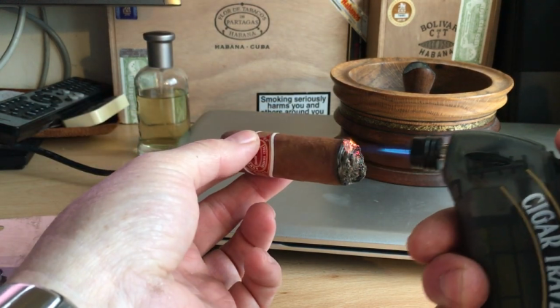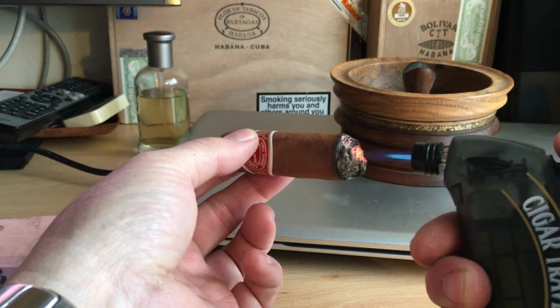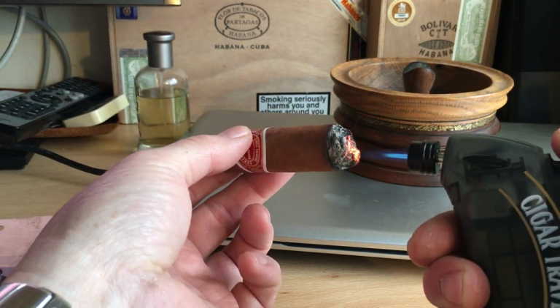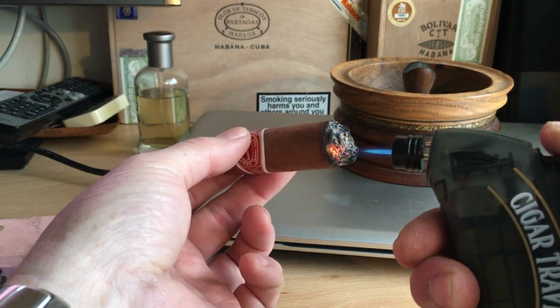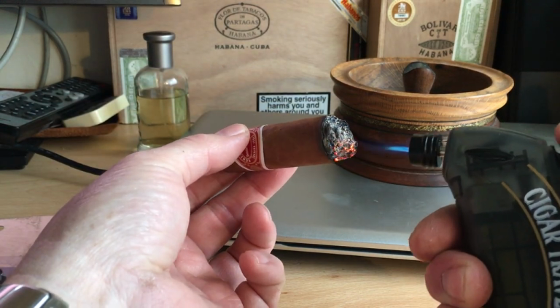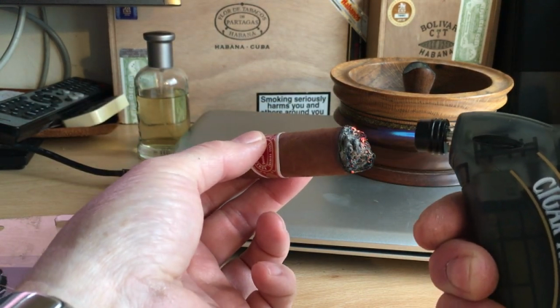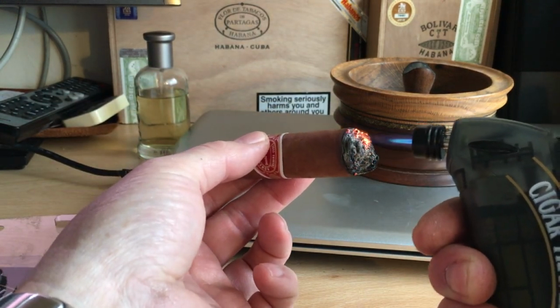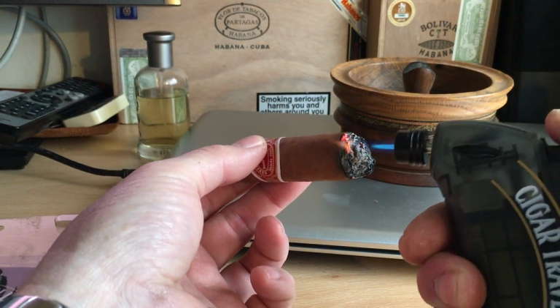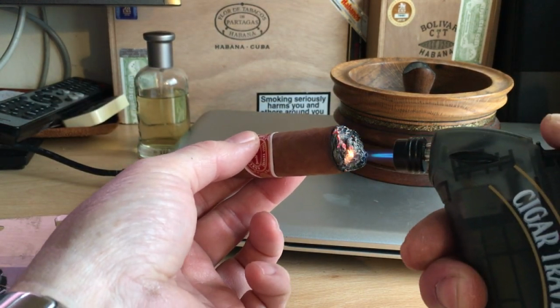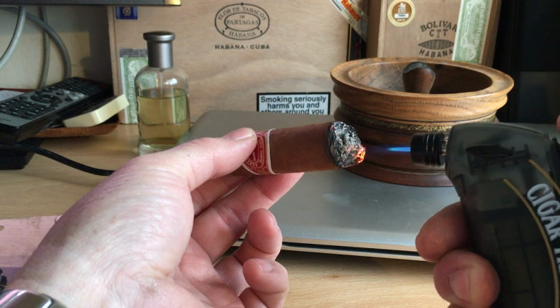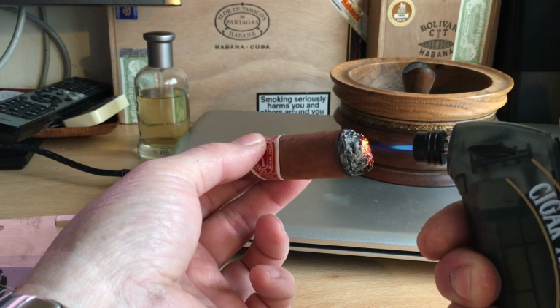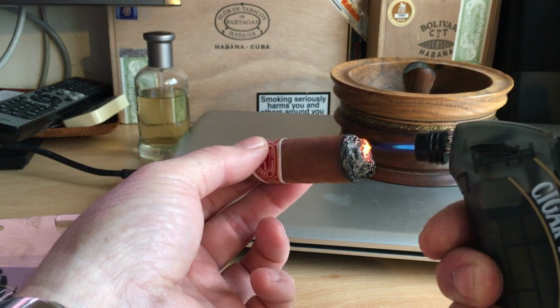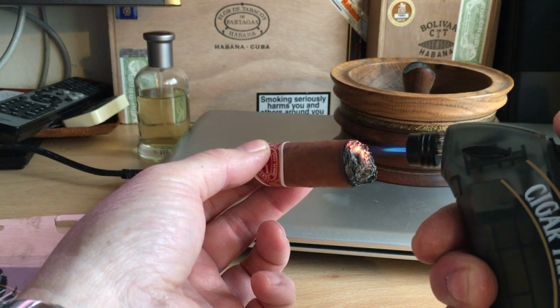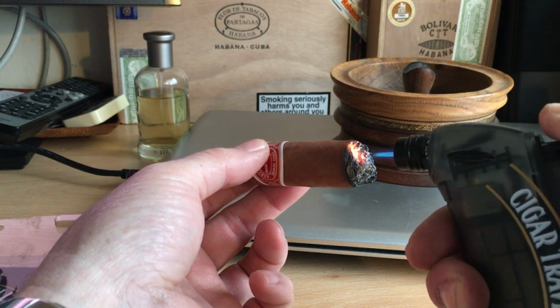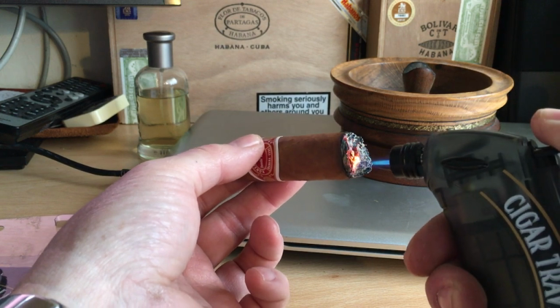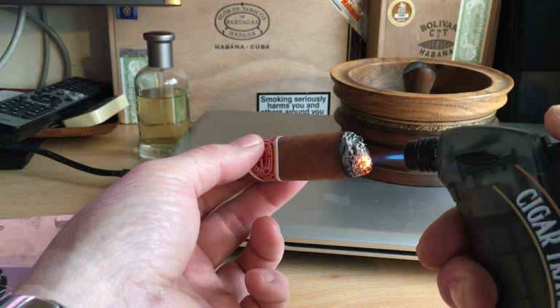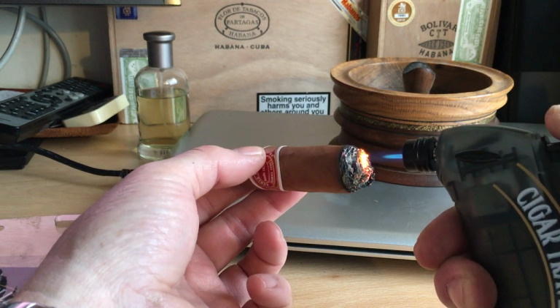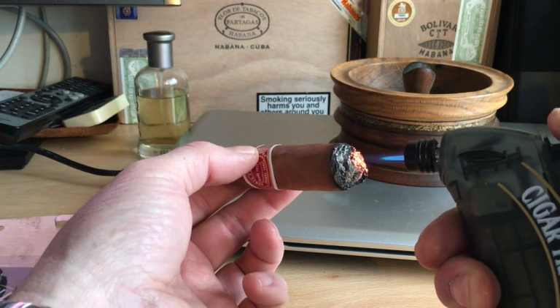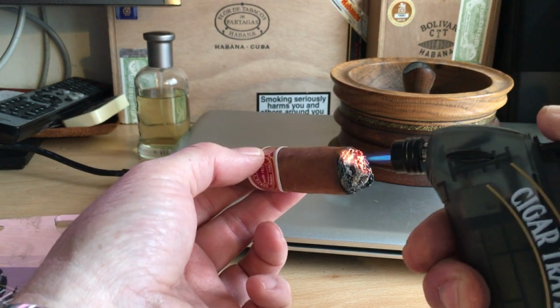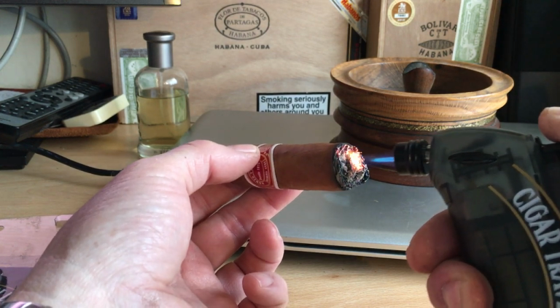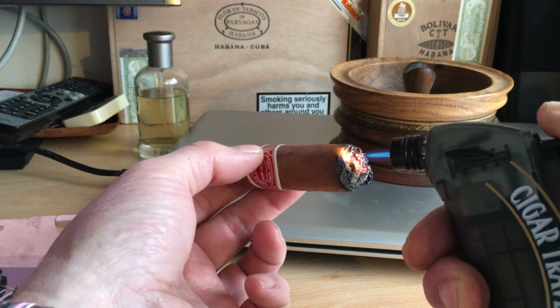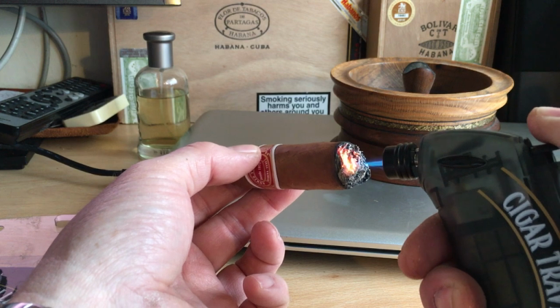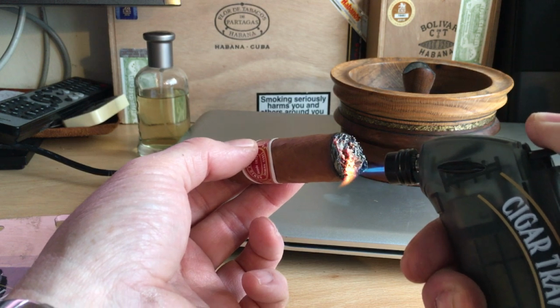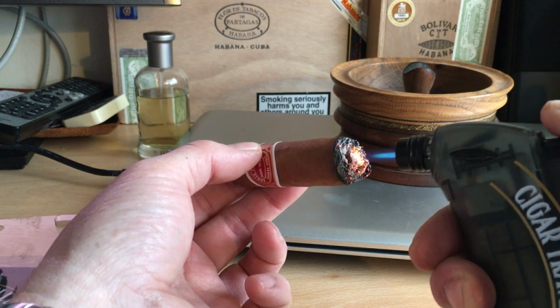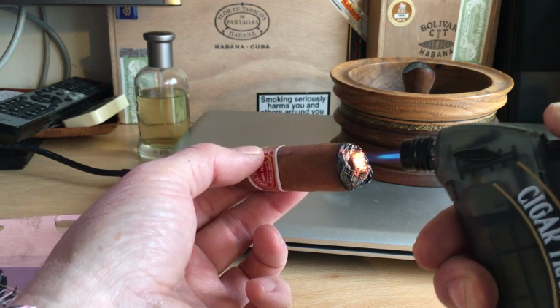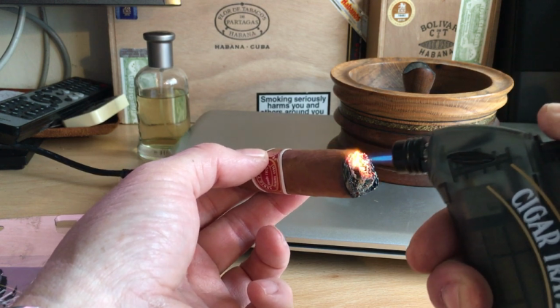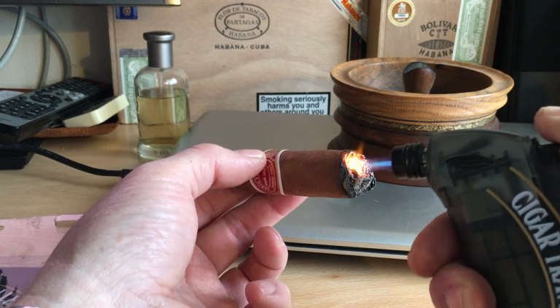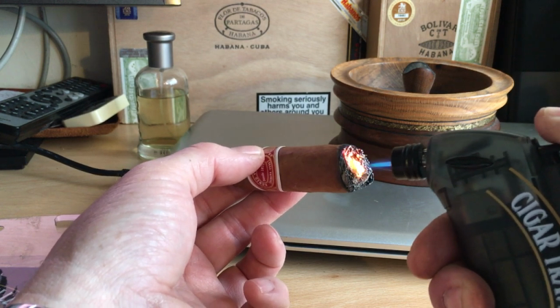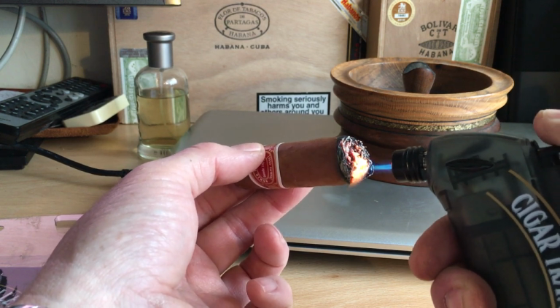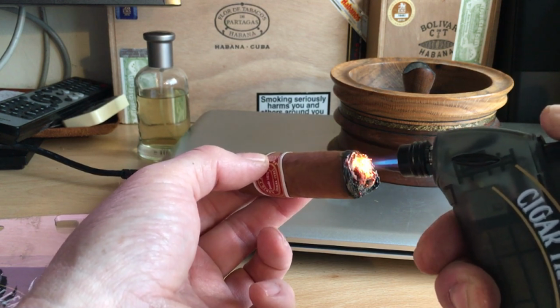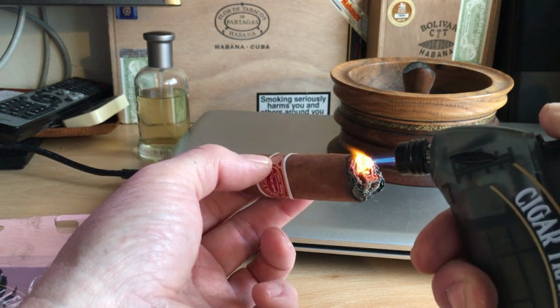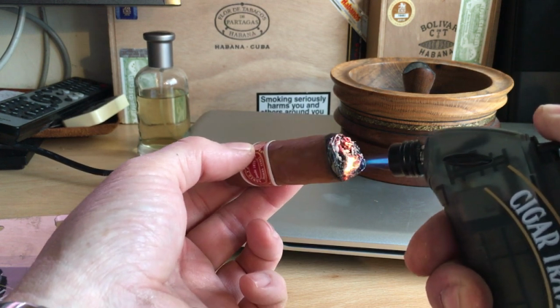It's a pretty decent jet — actually a very good jet. It's very controllable and comes to a fine point, so you can really light the areas of the cigar that you want to without charring the outside wrapper.